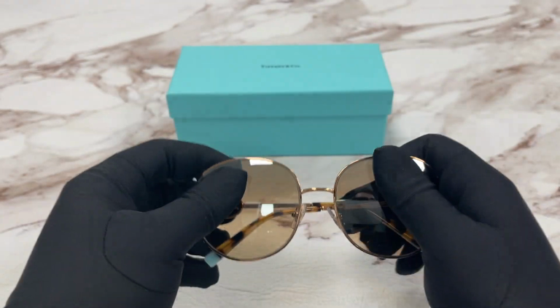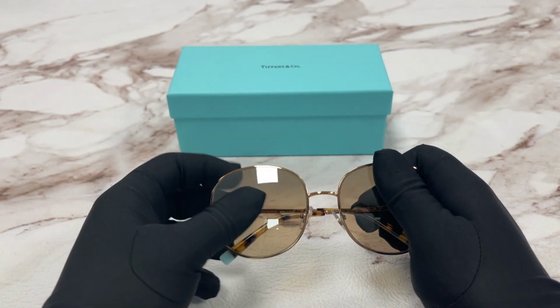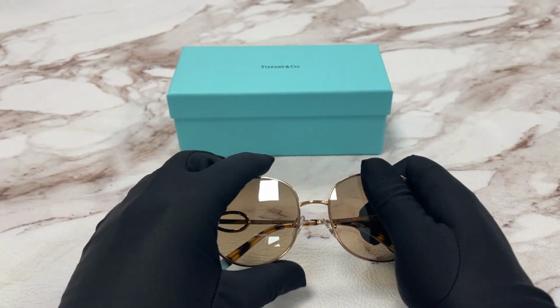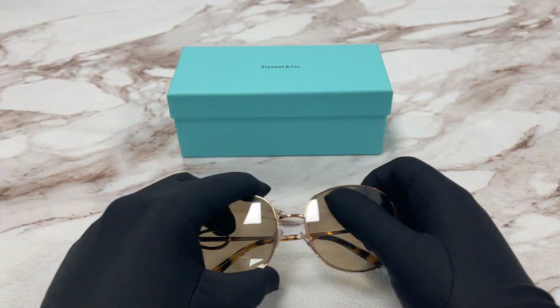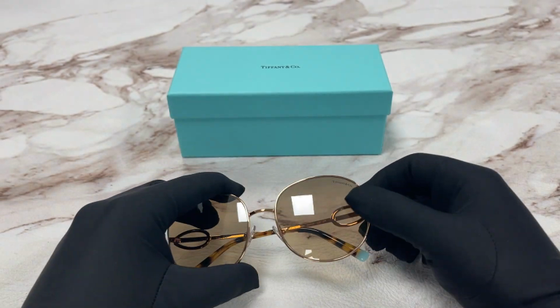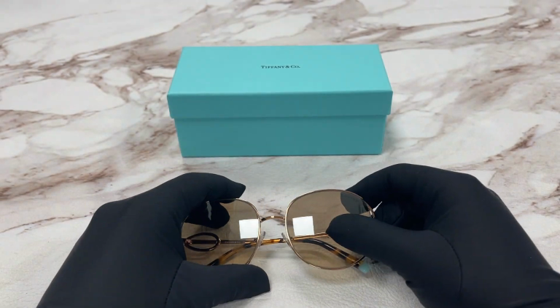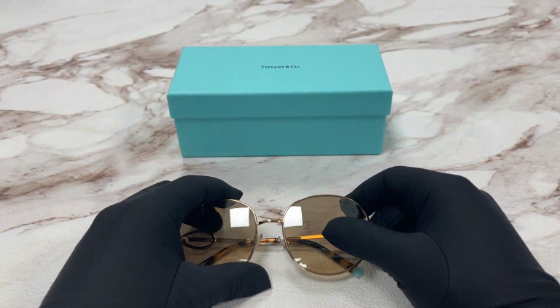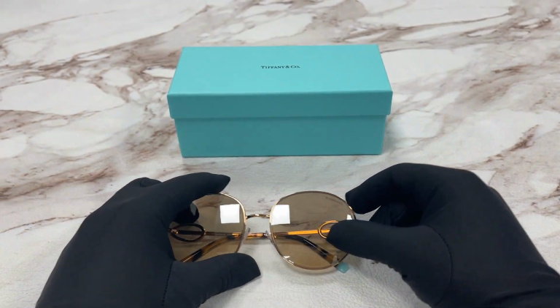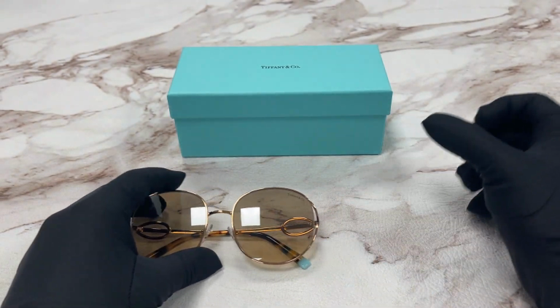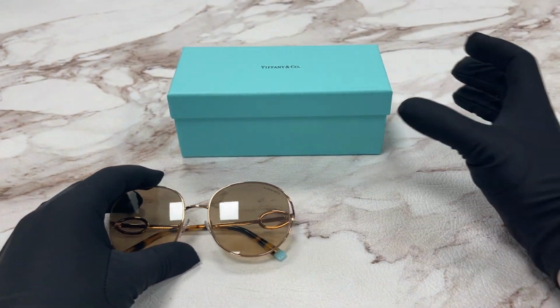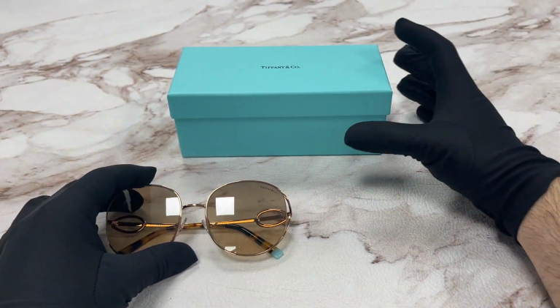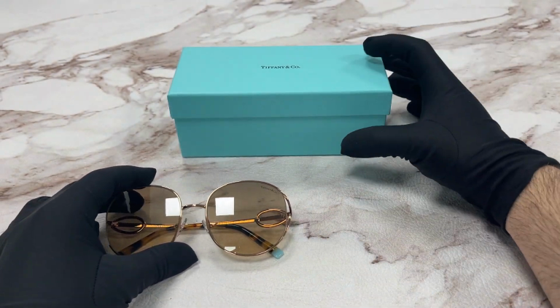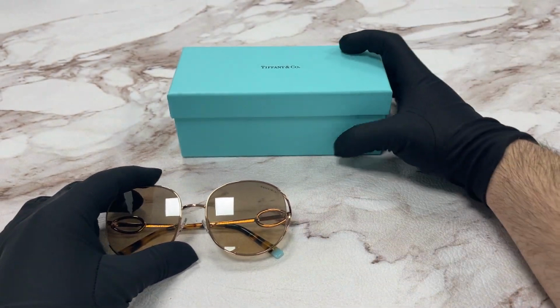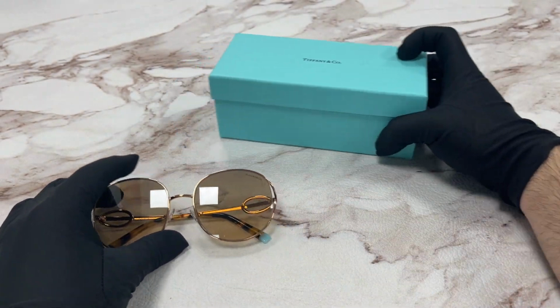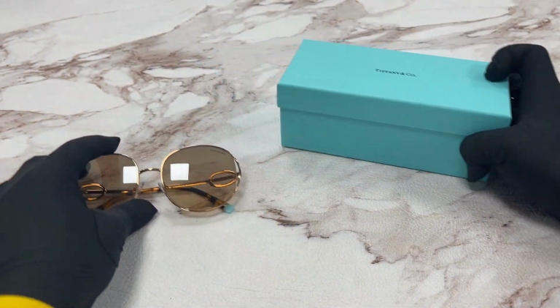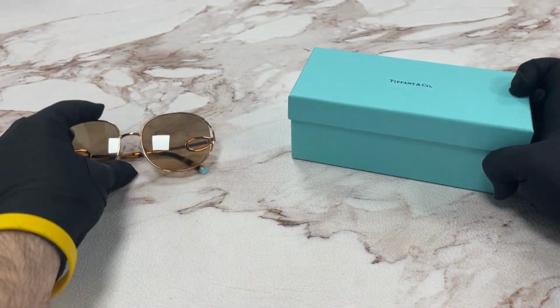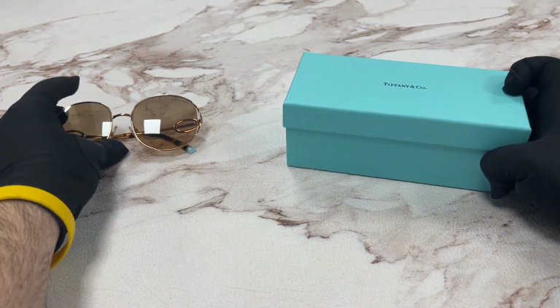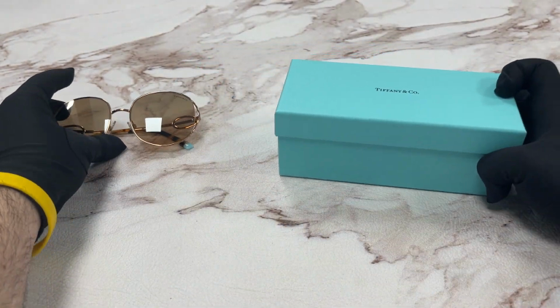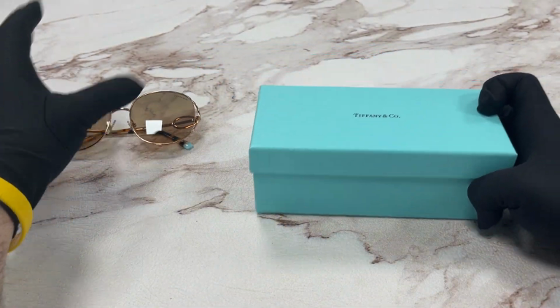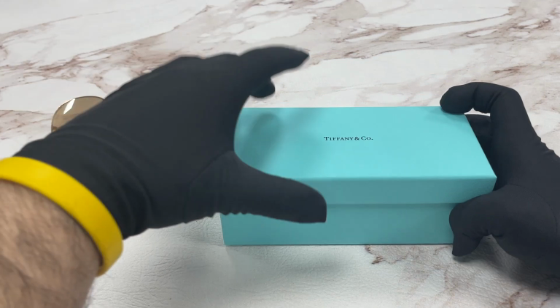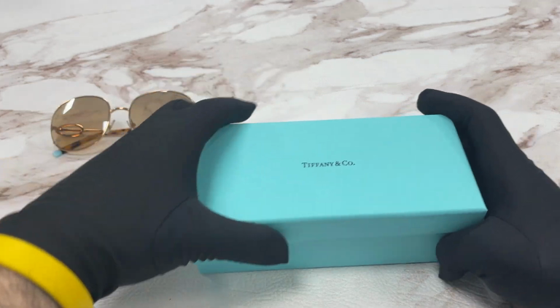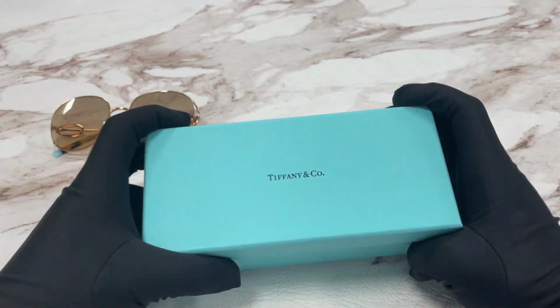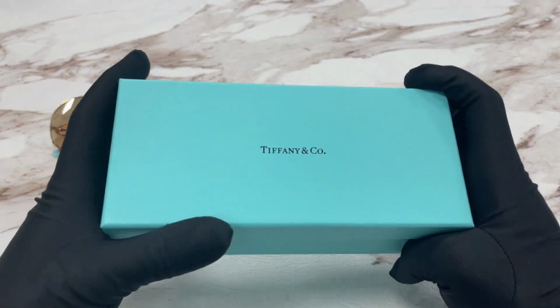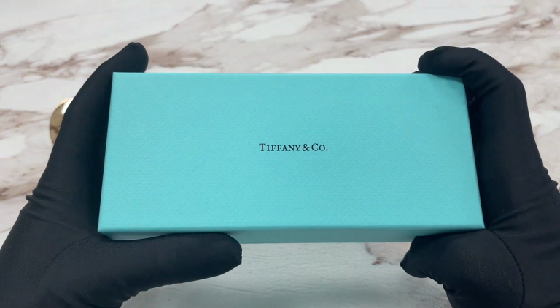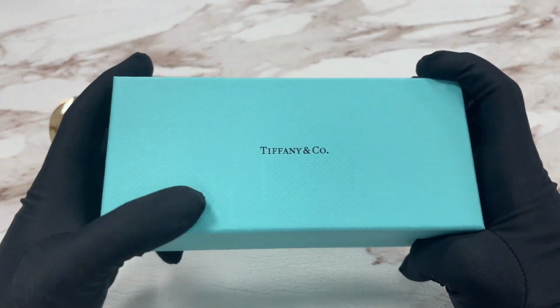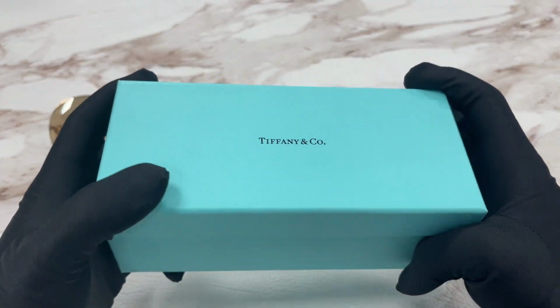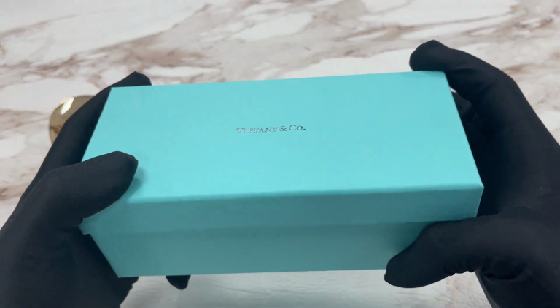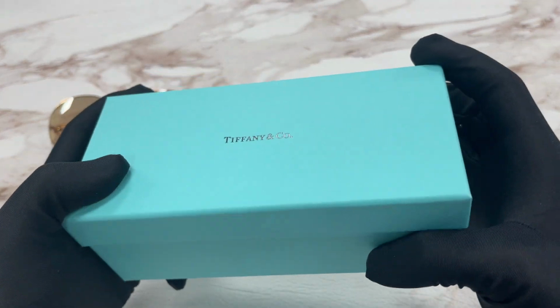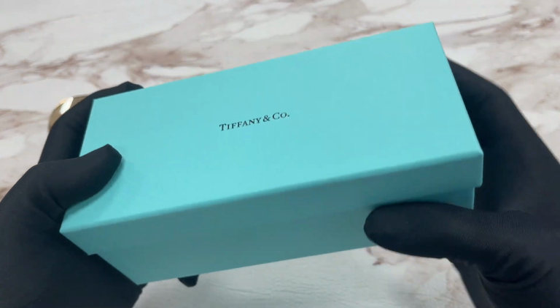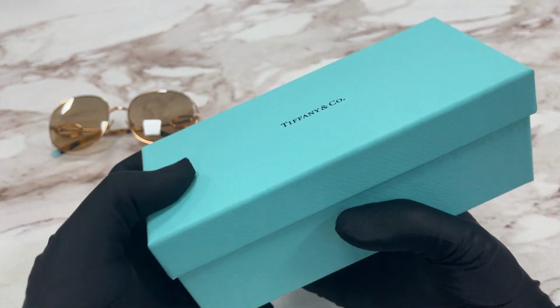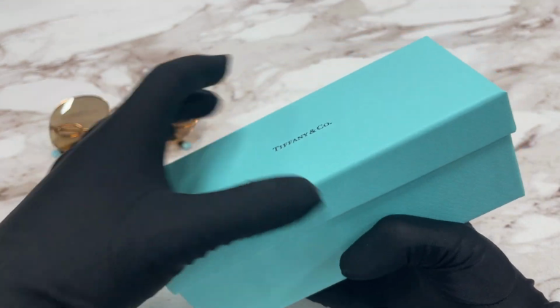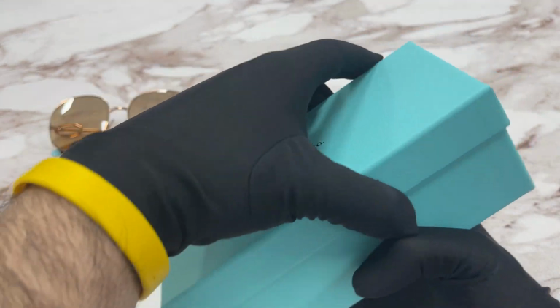The style of this frame is Fashion Pillow. It also comes with a Tiffany & Co gift box in a Tiffany blue color.